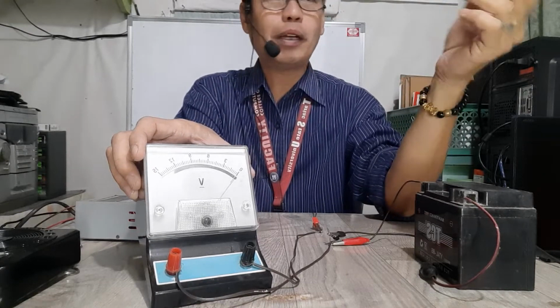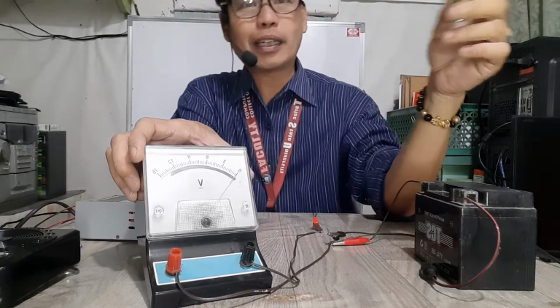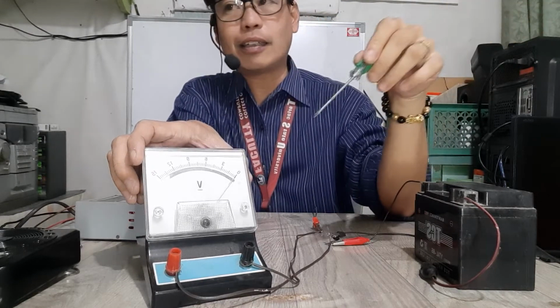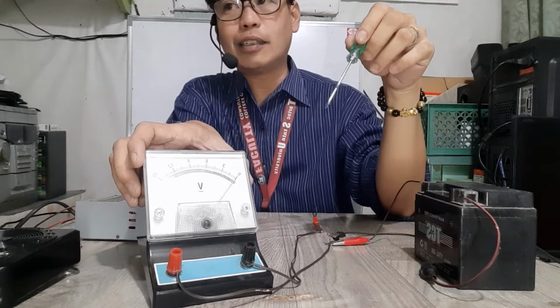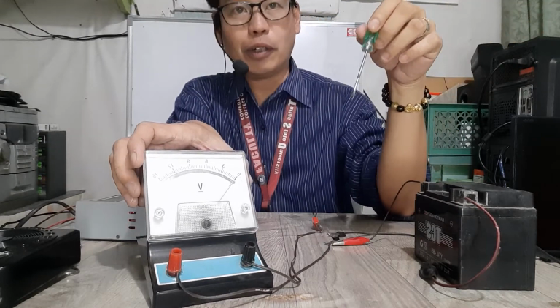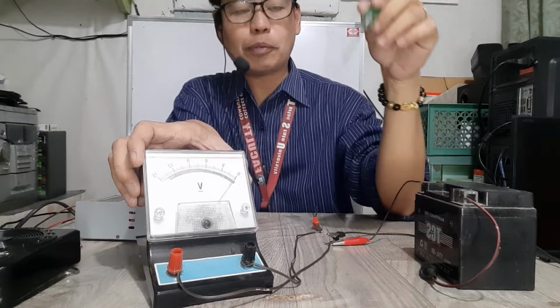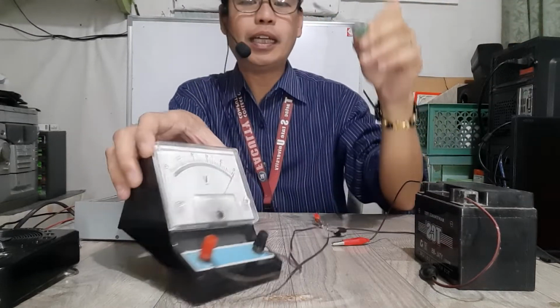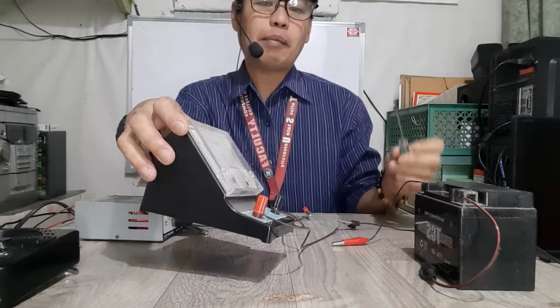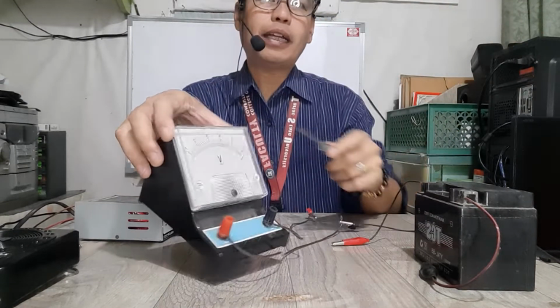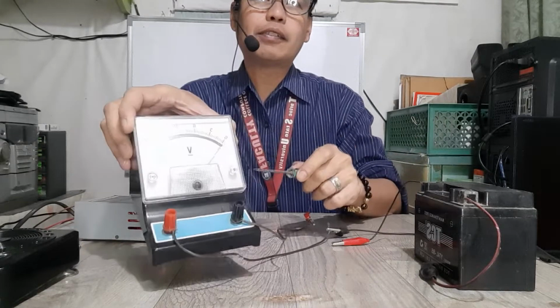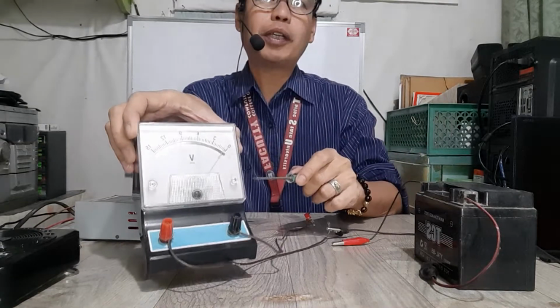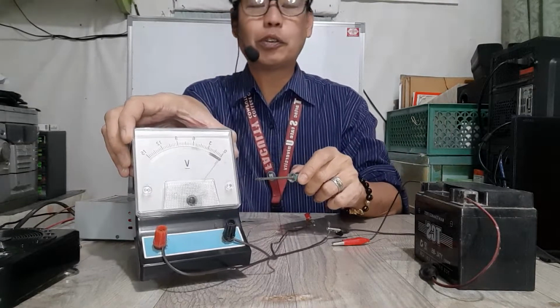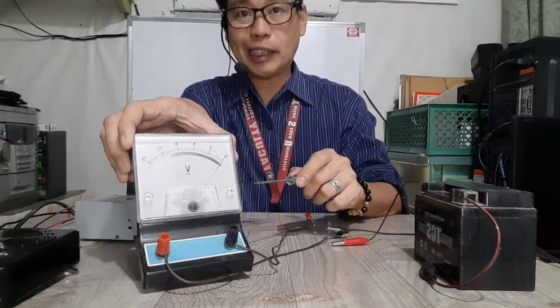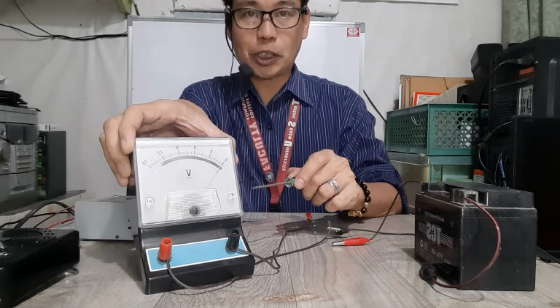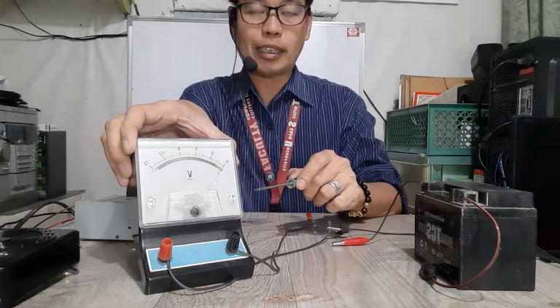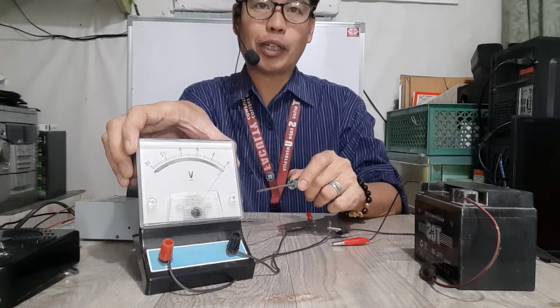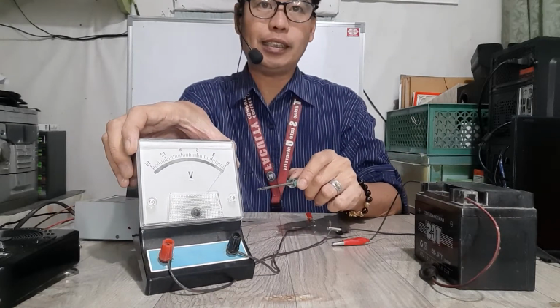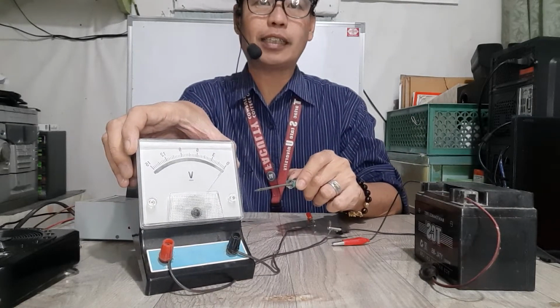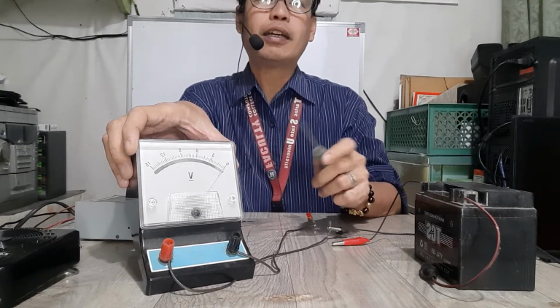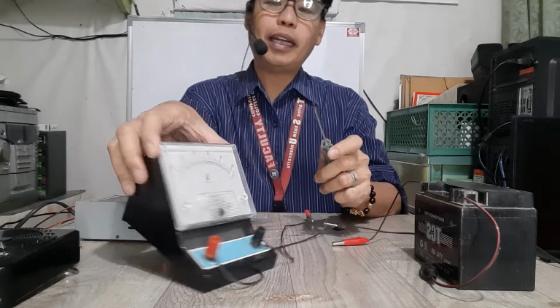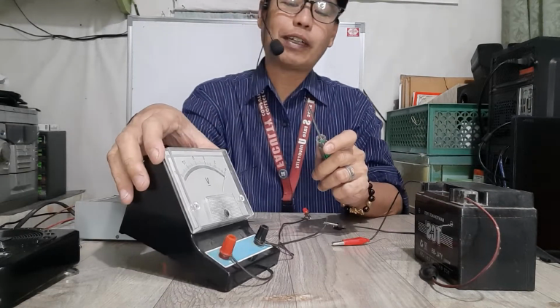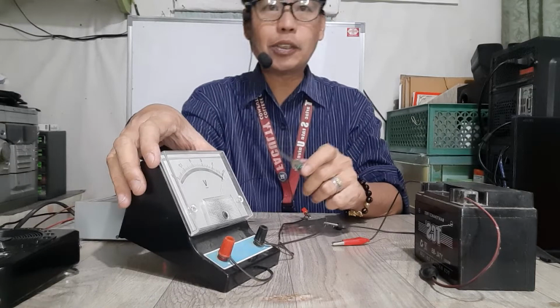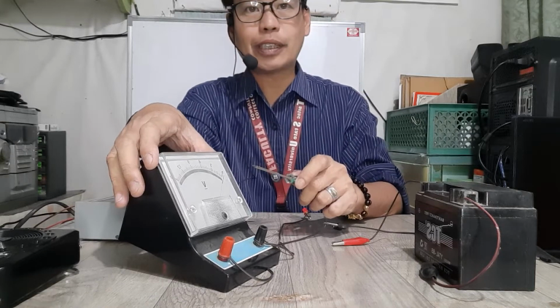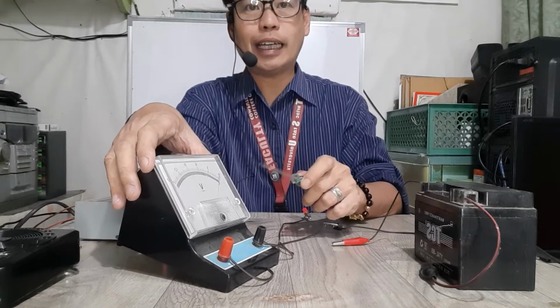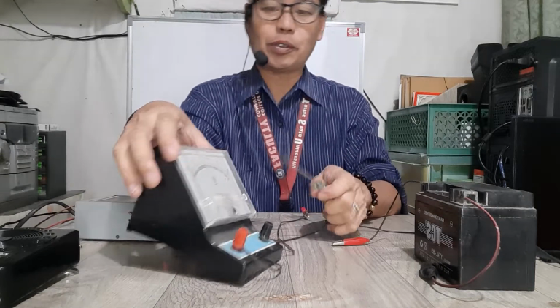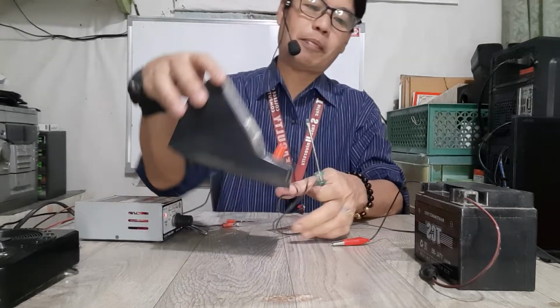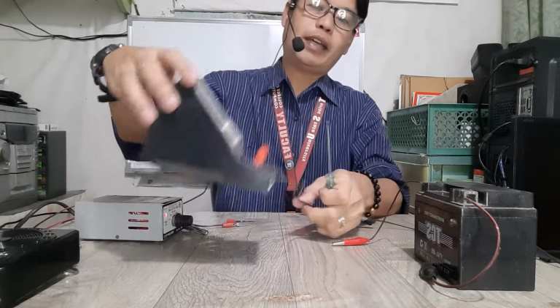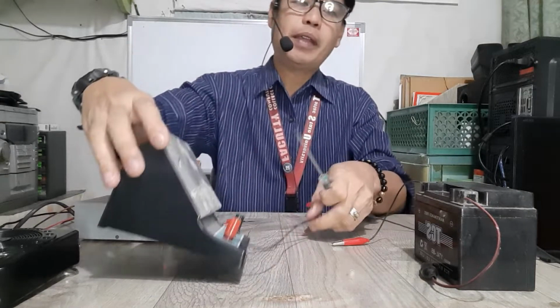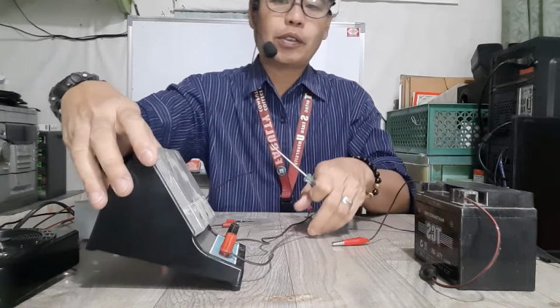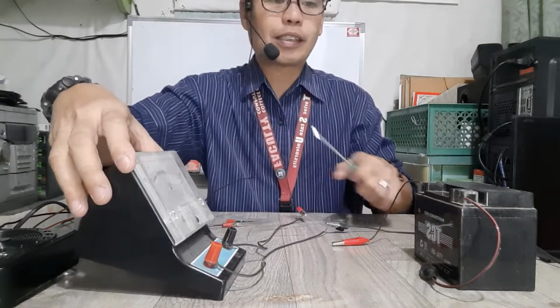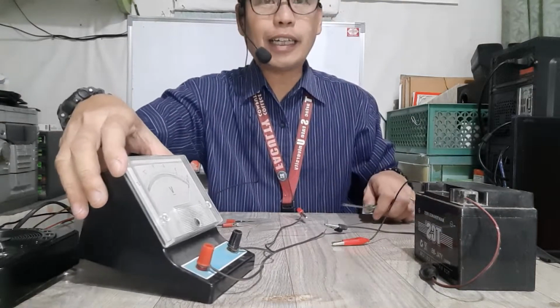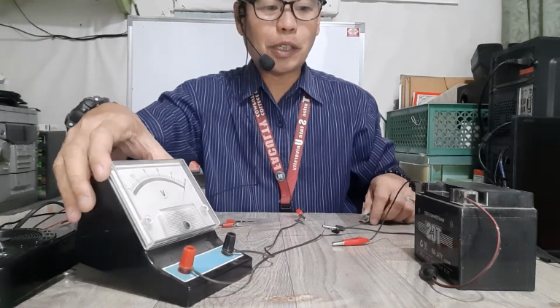Normally our batteries are 12 volts. Remember that this voltmeter is used for DC circuits, not for AC circuits — meaning it's for a DC source, not an AC source. So let's try it, let's measure.